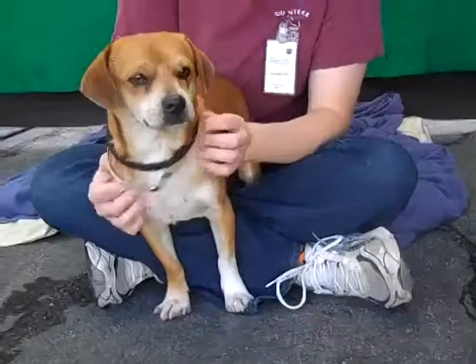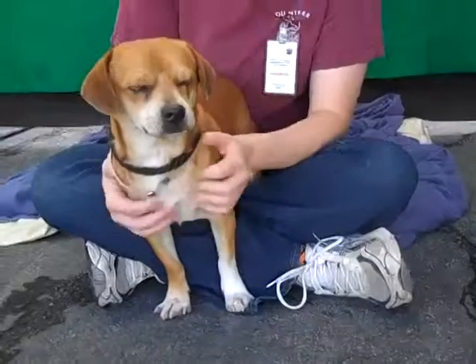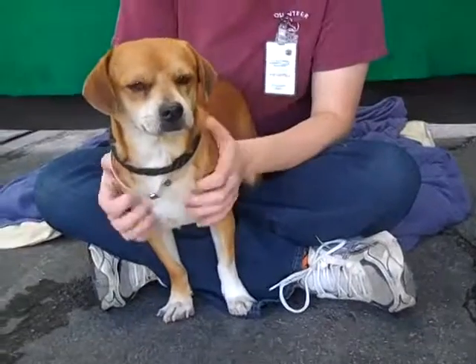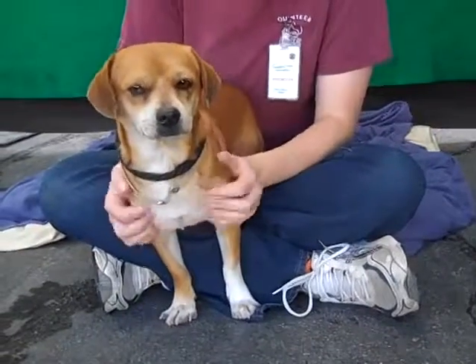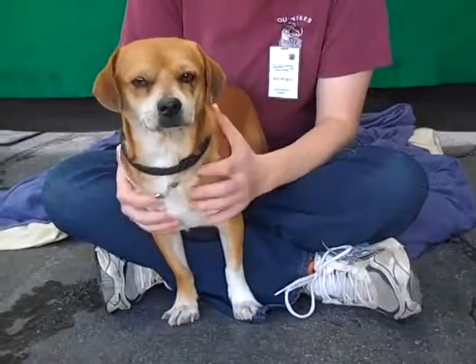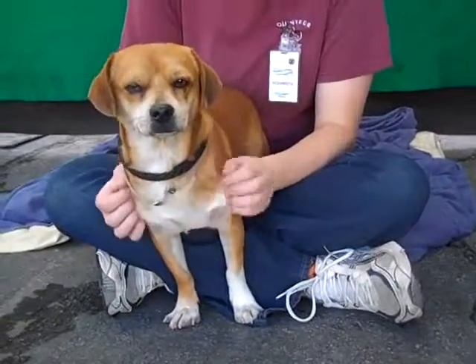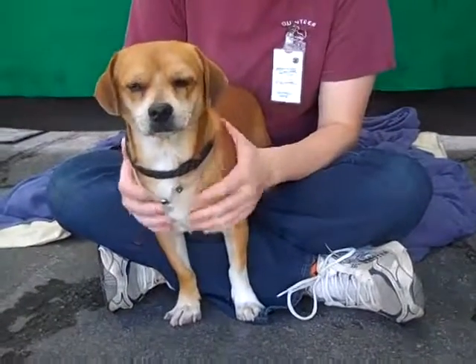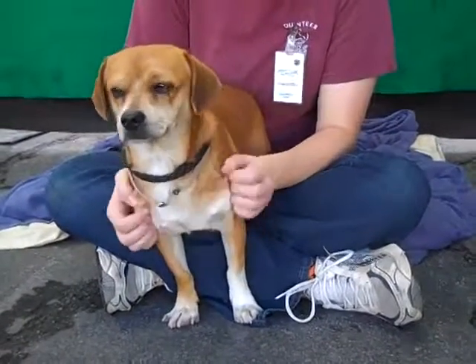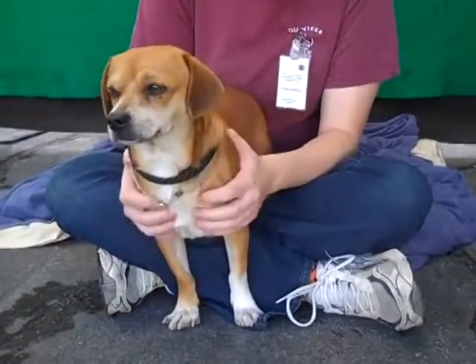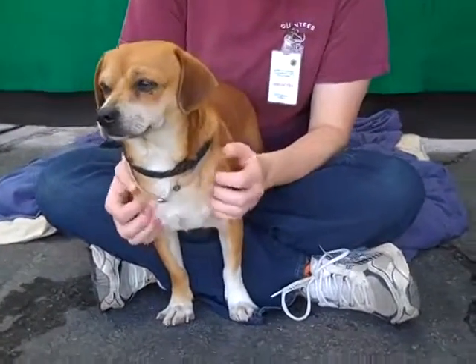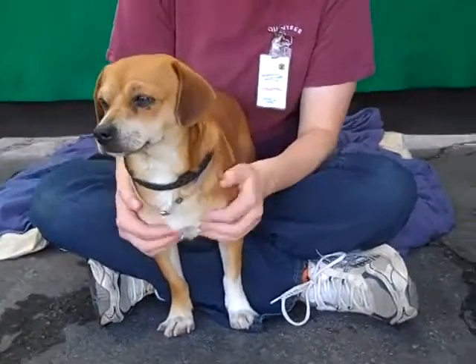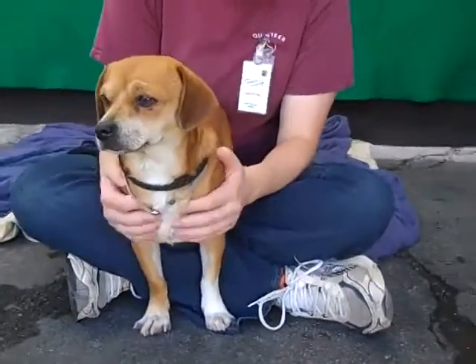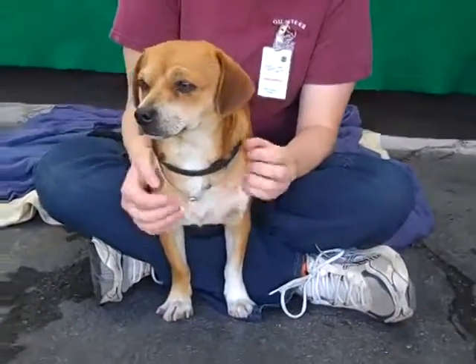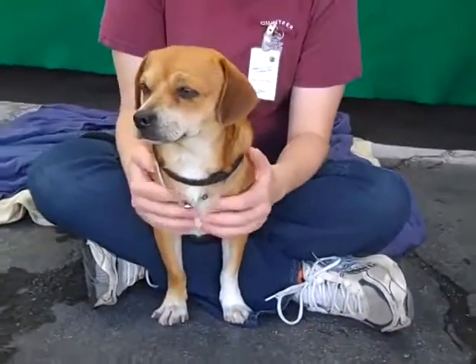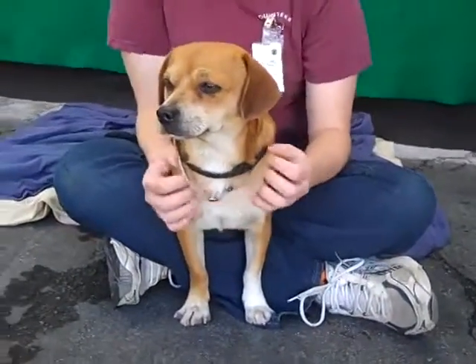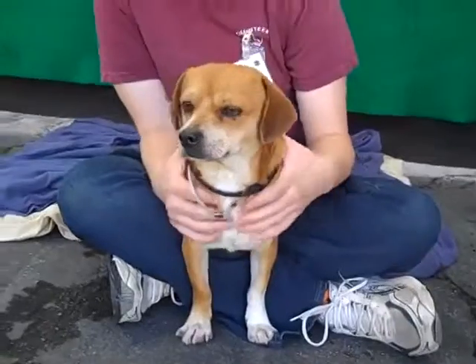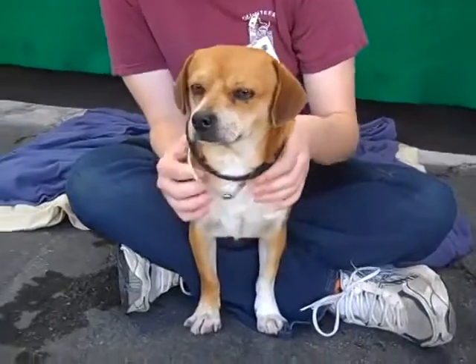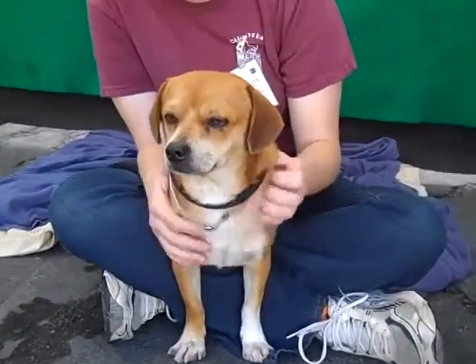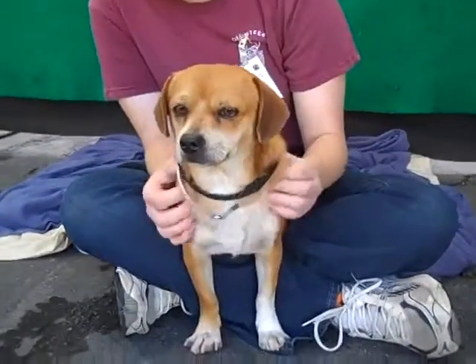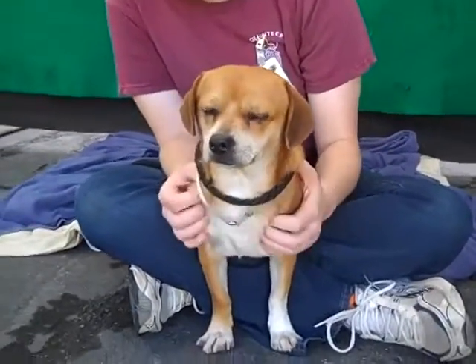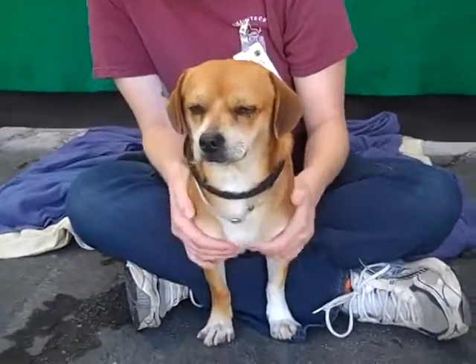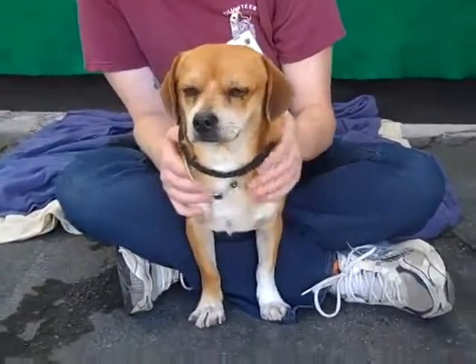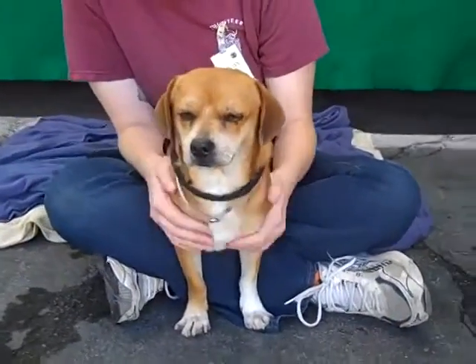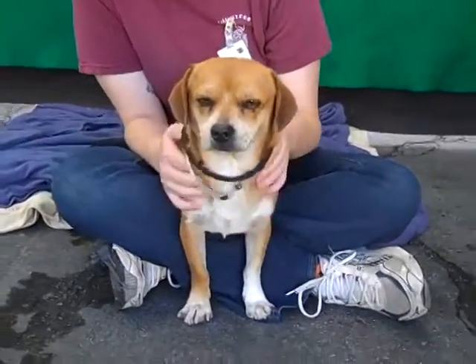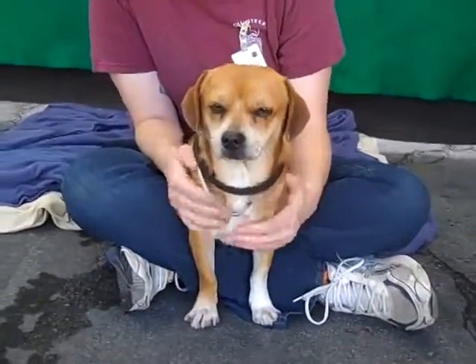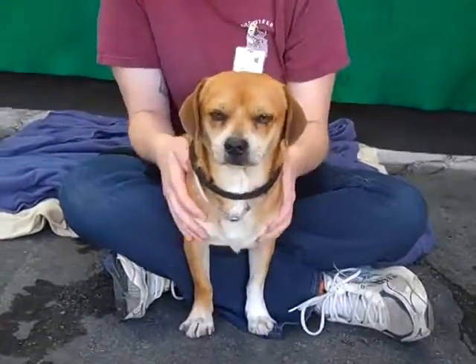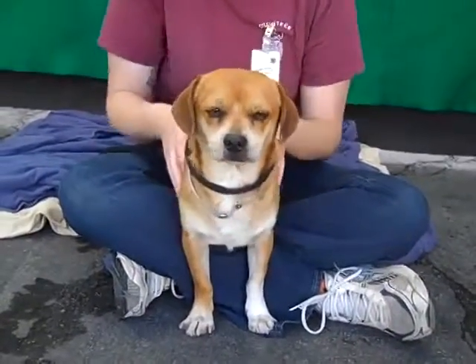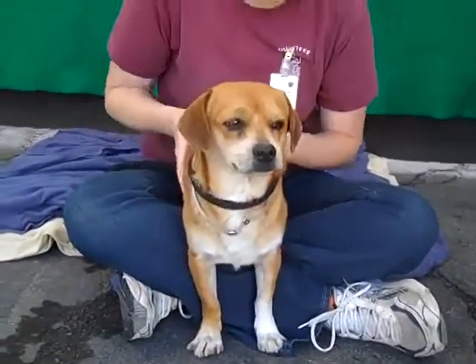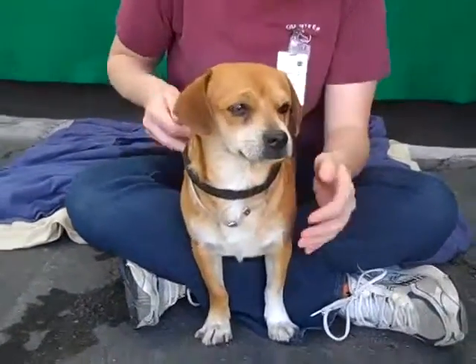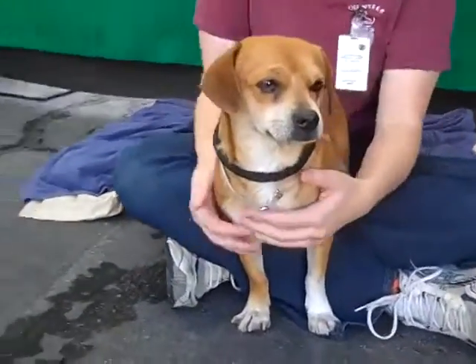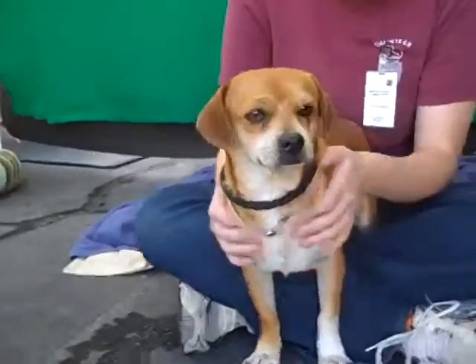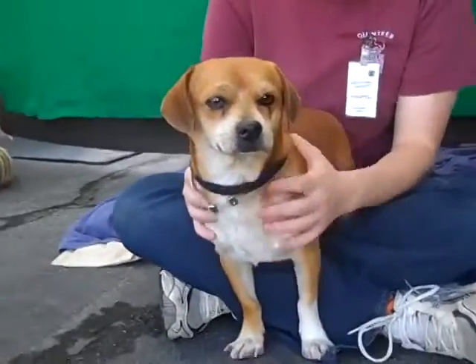This handsome fella is Maxwell. Maxwell's ID number is 8478-1708 and Maxwell is, we think, a Beagle Pug Mix.